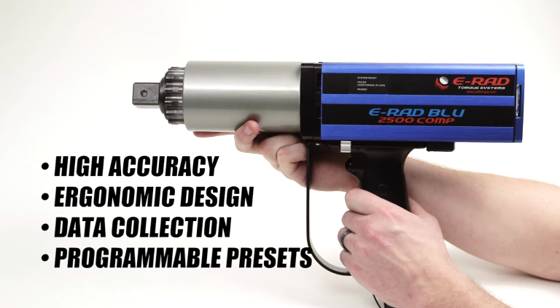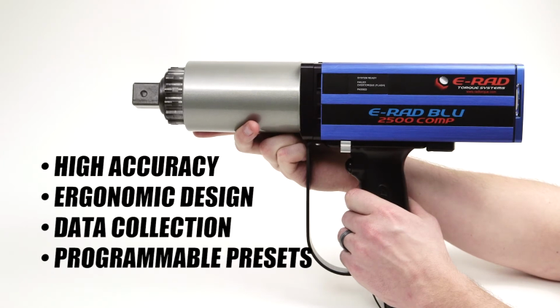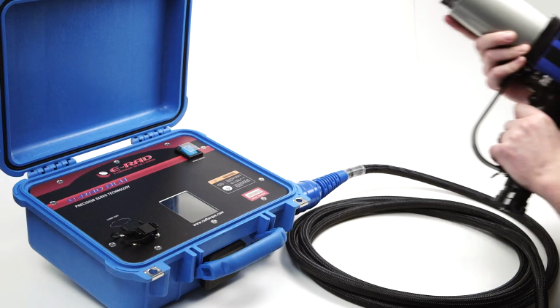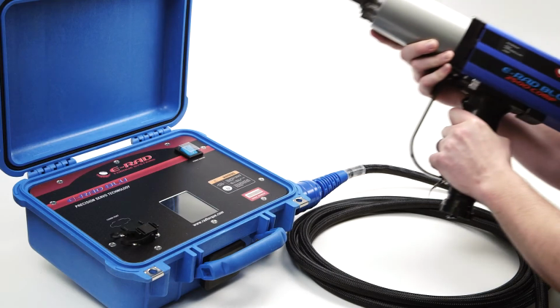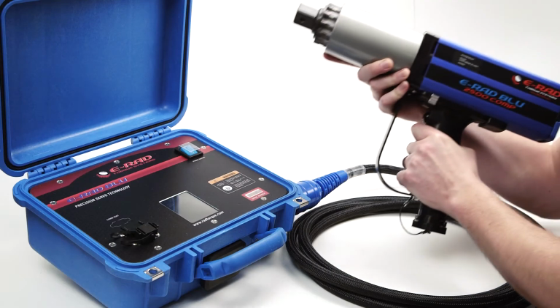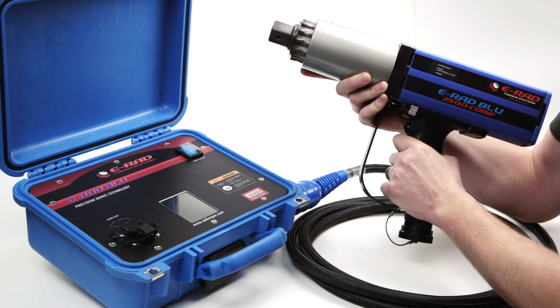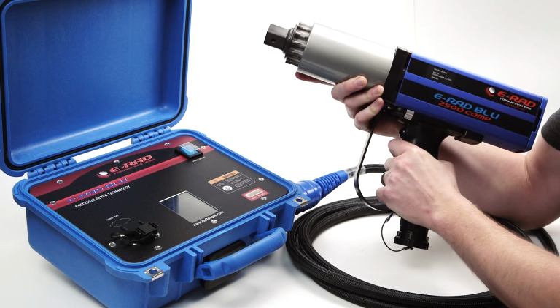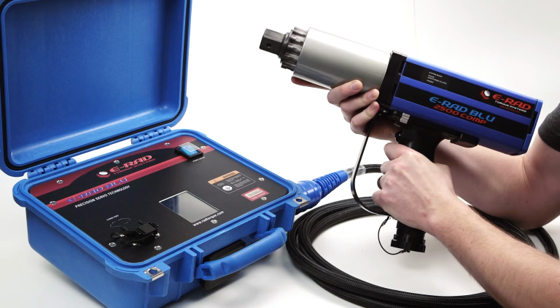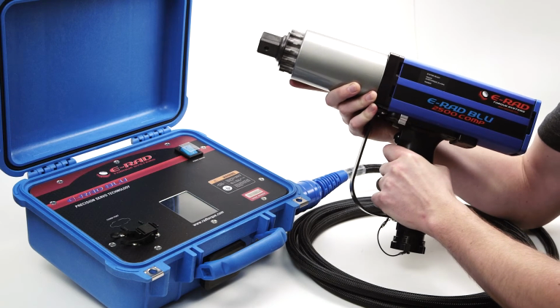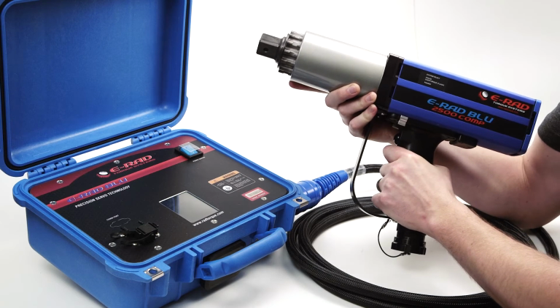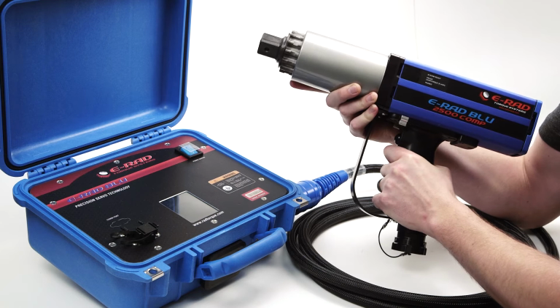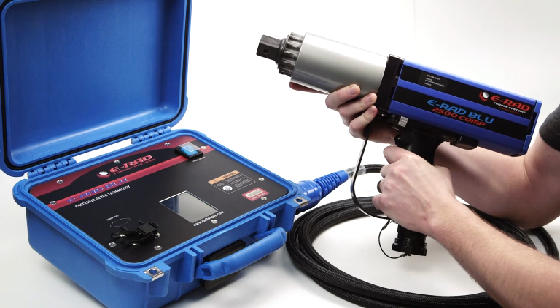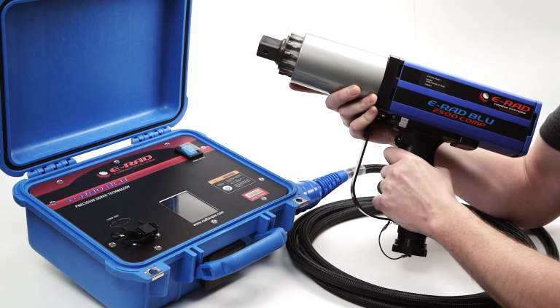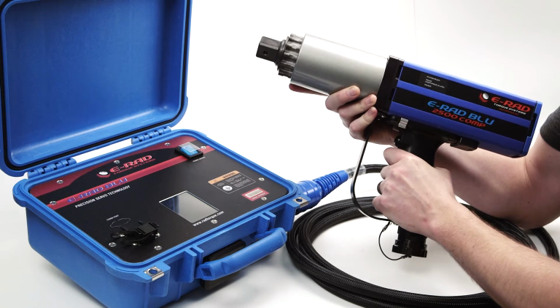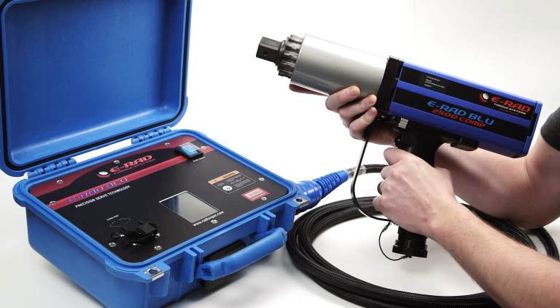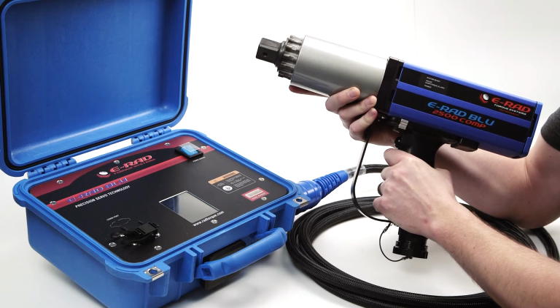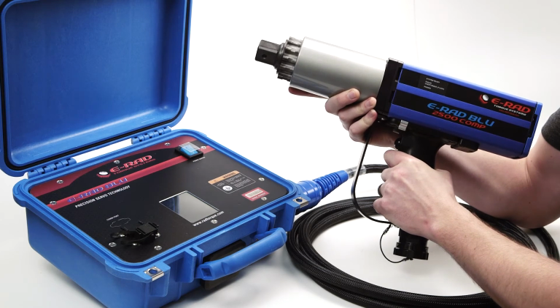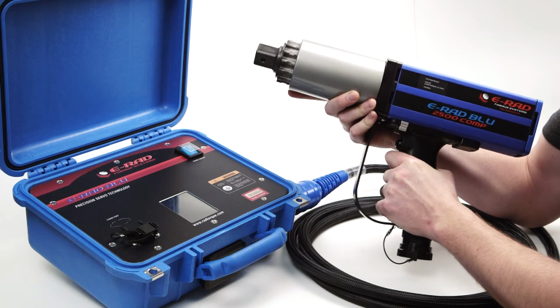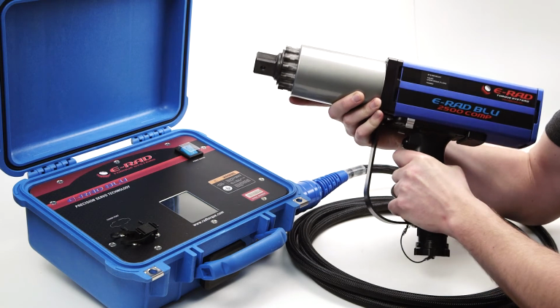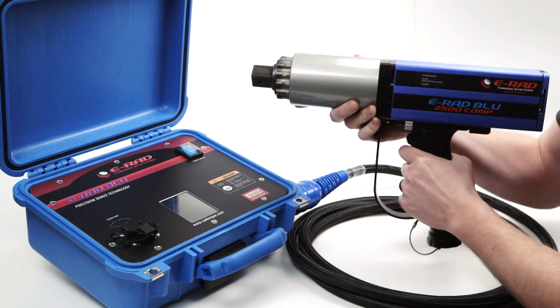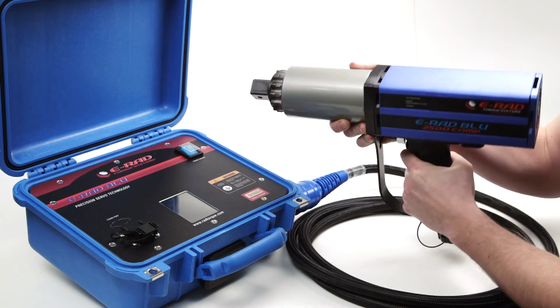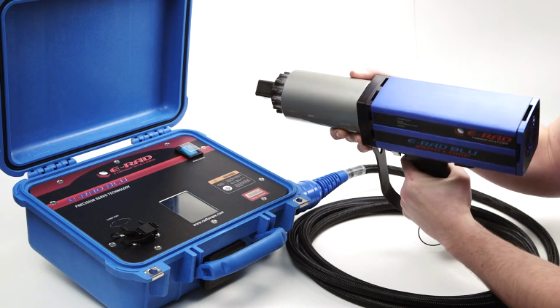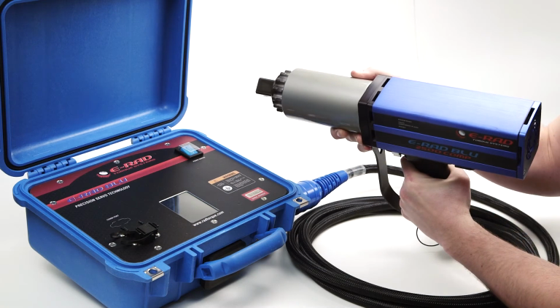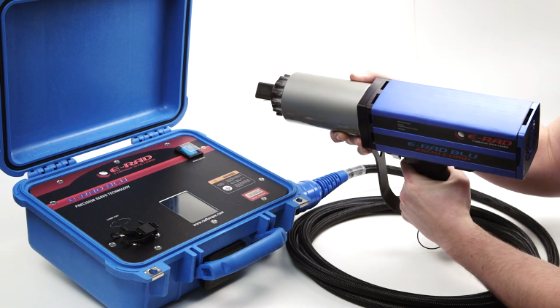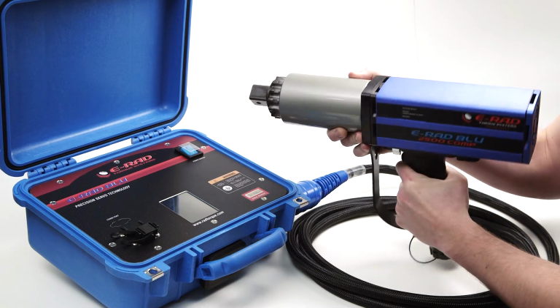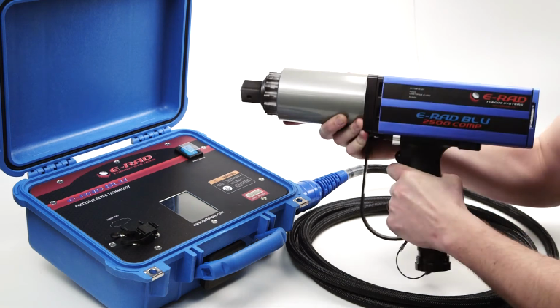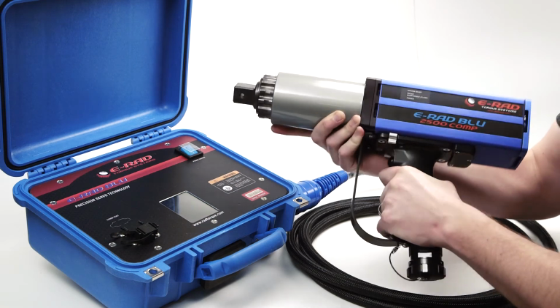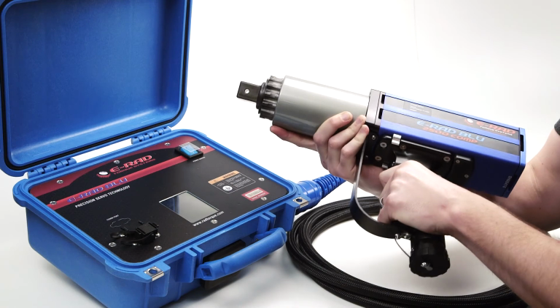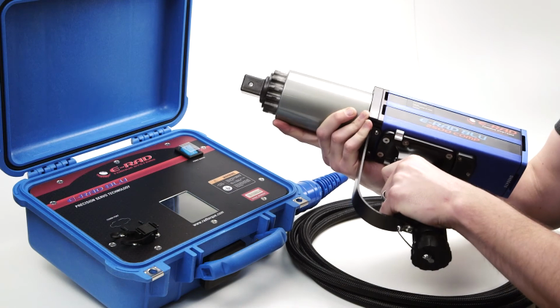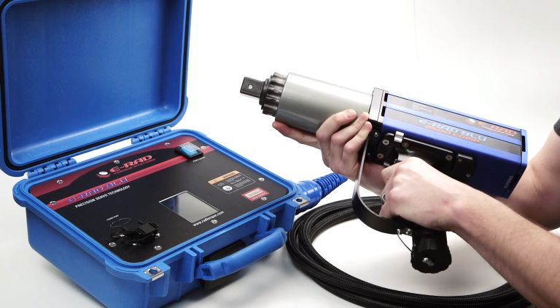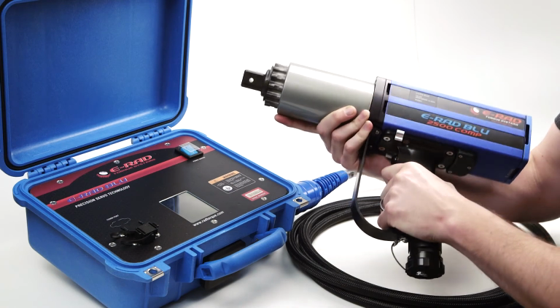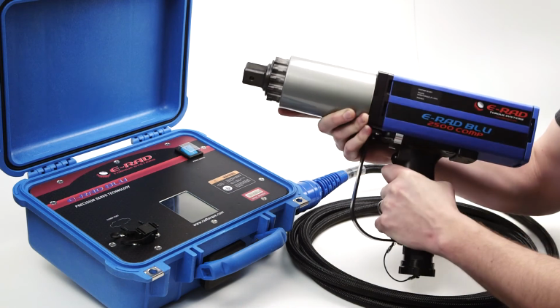The ERAD is an extremely accurate tool with an accuracy of 2.8%. Aside from accuracy, the ERAD Blue system is faster and lighter than other conventional tools.